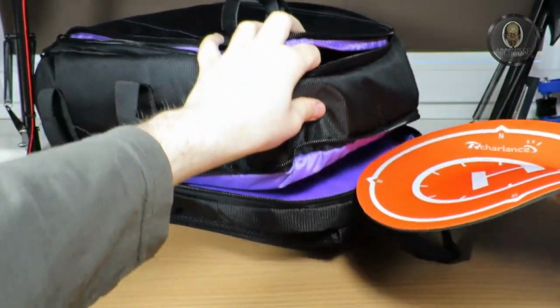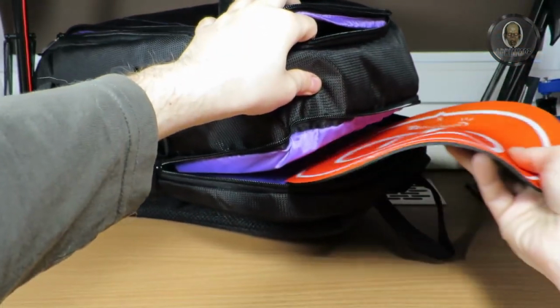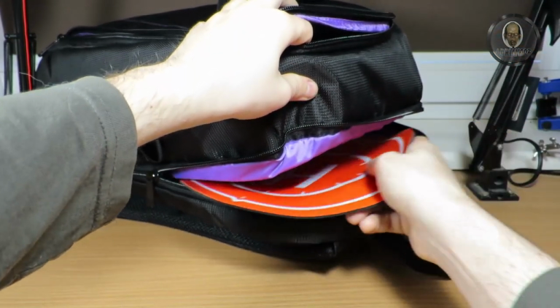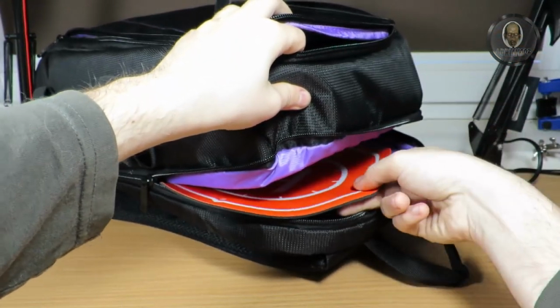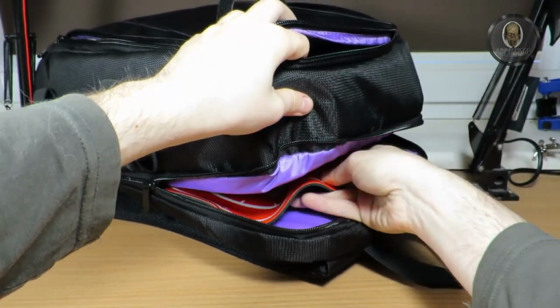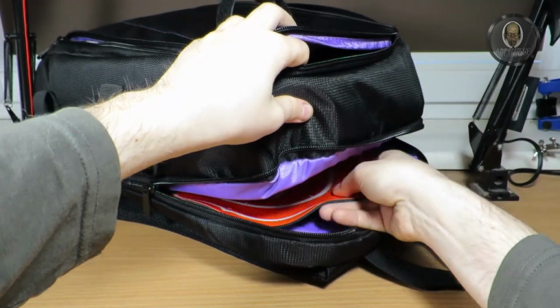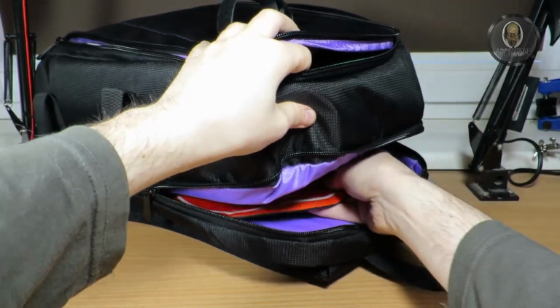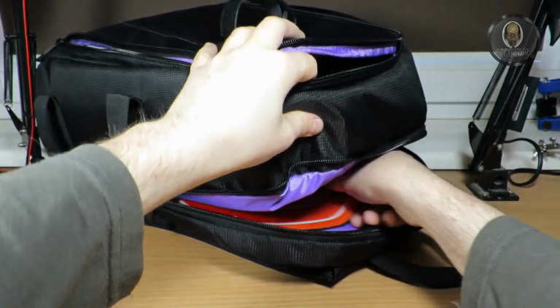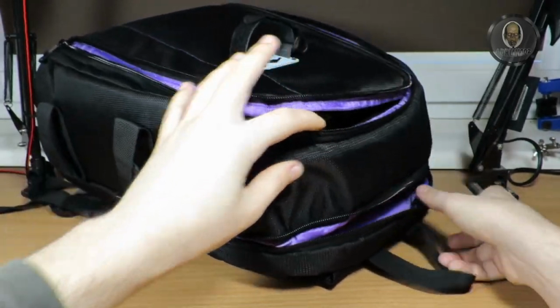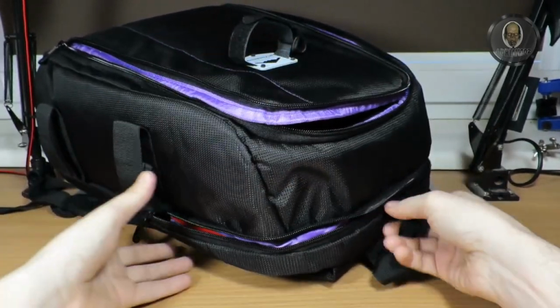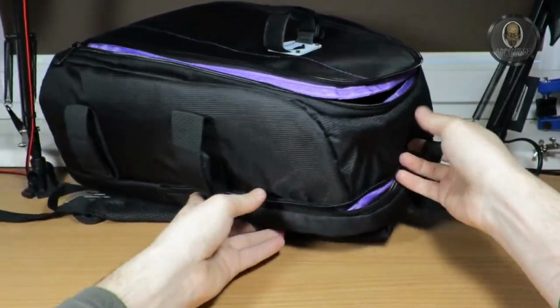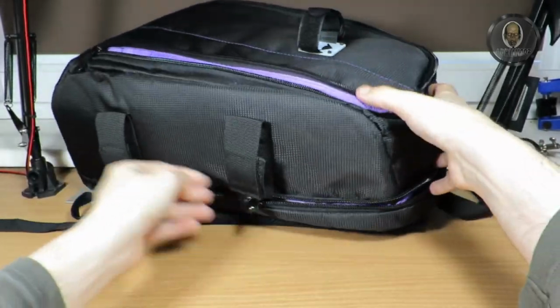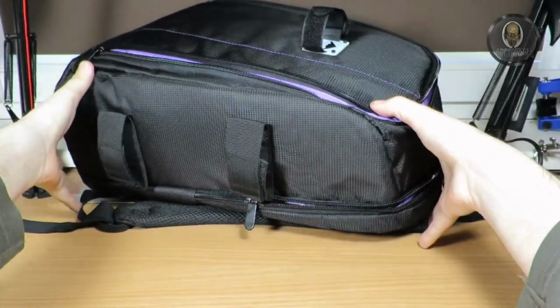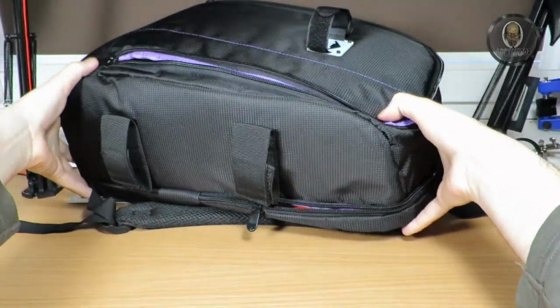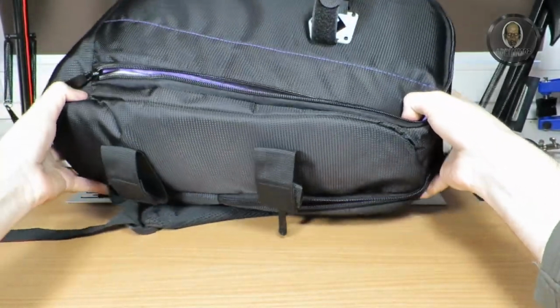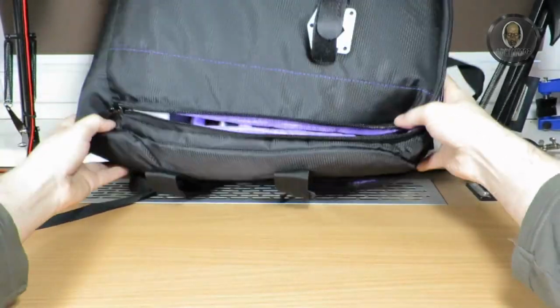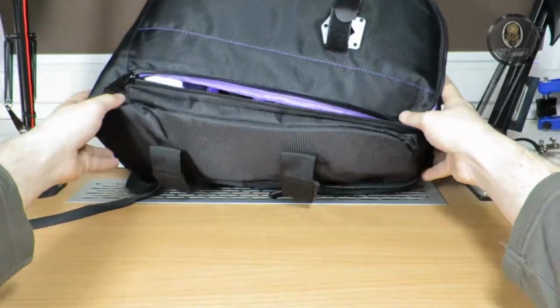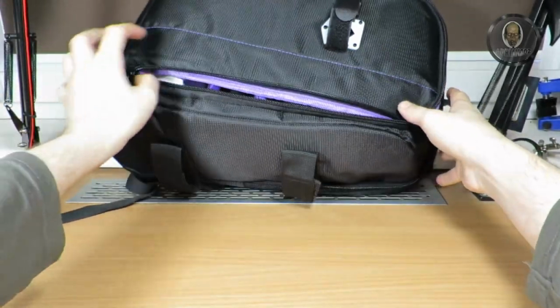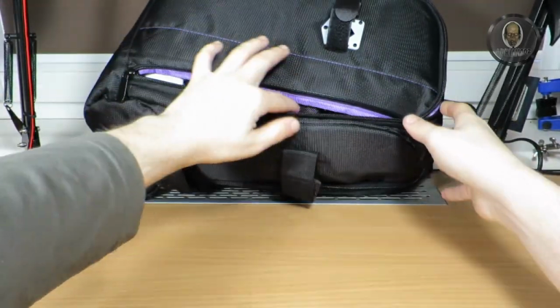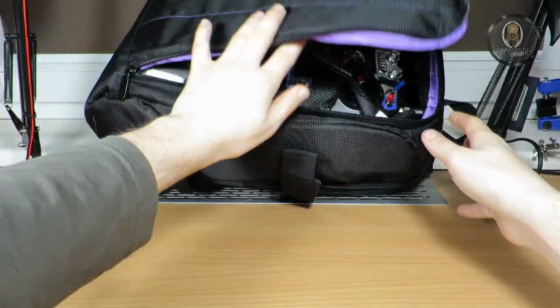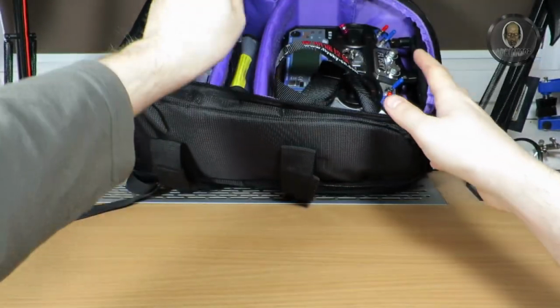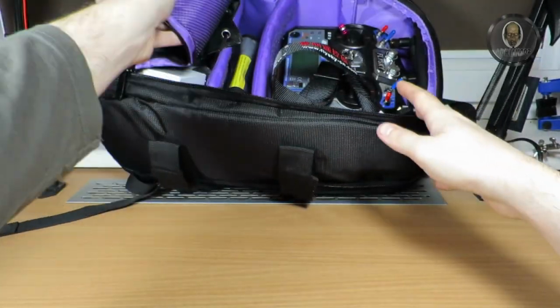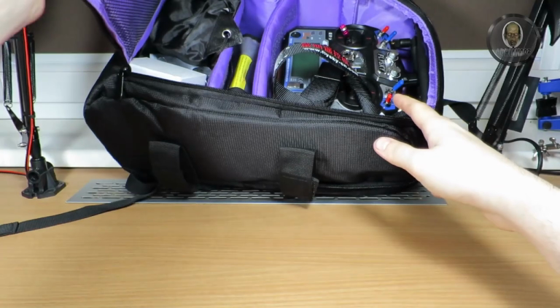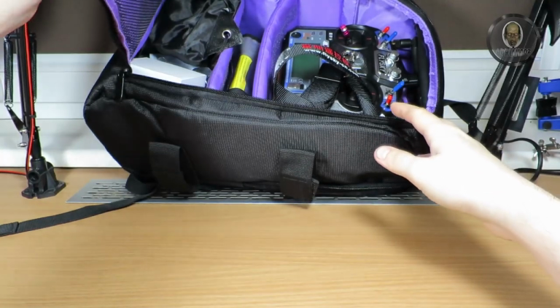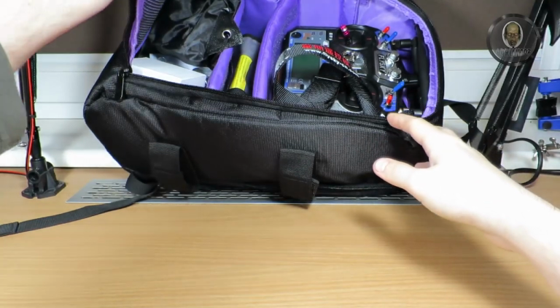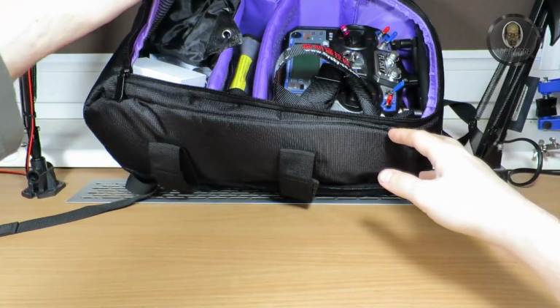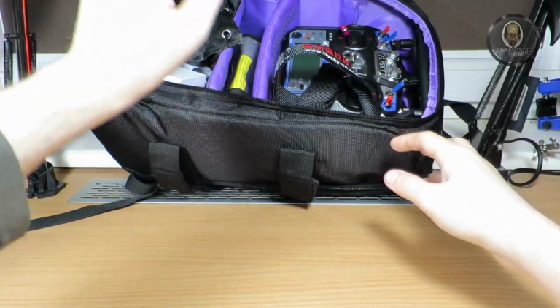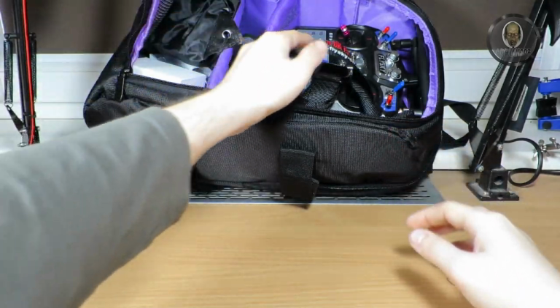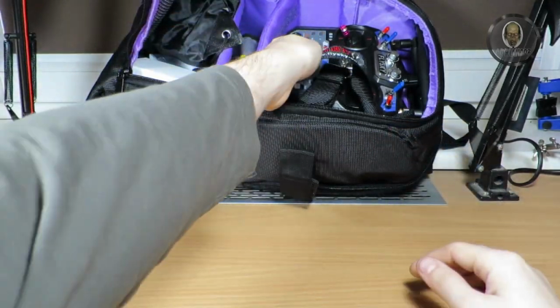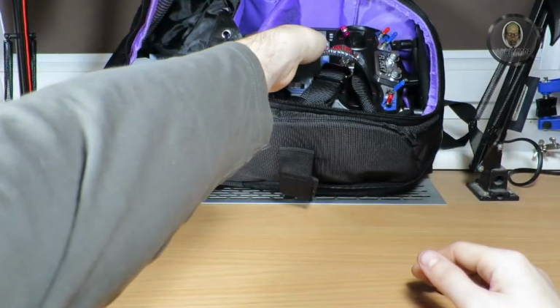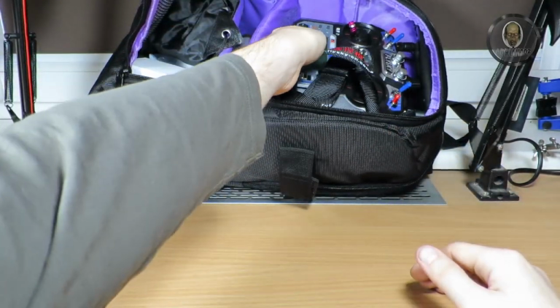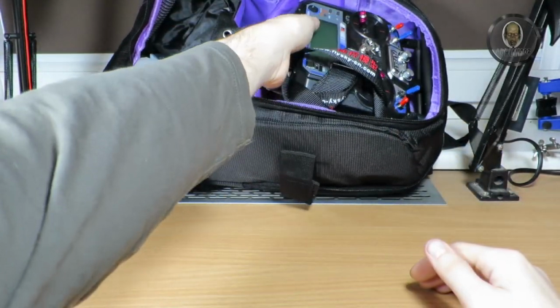I never actually landed on this pad because I'm not good at landing yet. This is my first drone after about 10 years, so I'm still learning steering and all that. I also added a tilting mechanism that will allow me to see the landing pad when I'm landing. It's a really great thing to have.